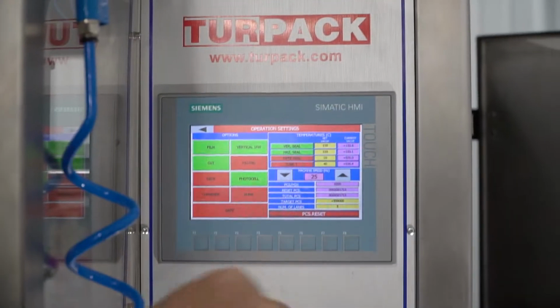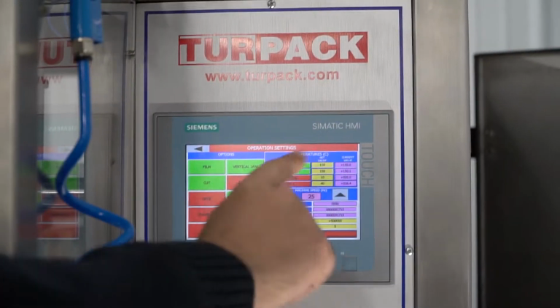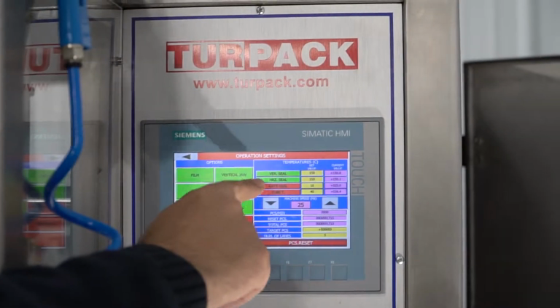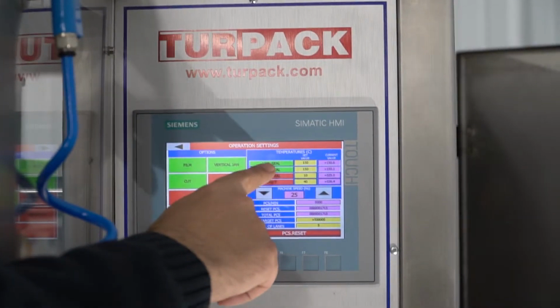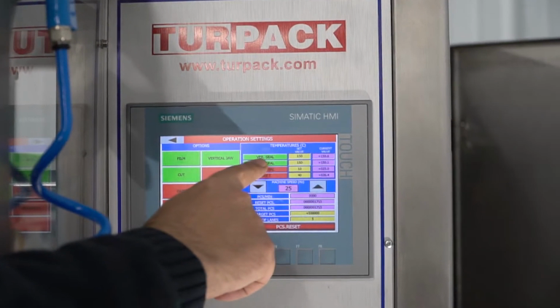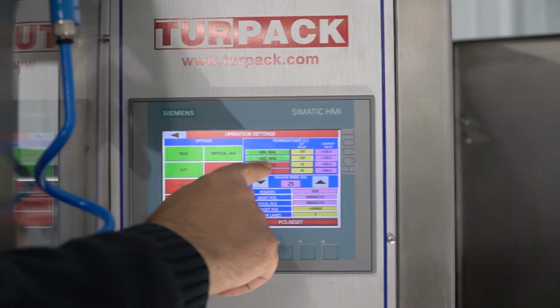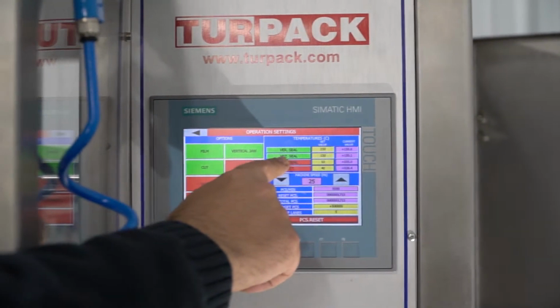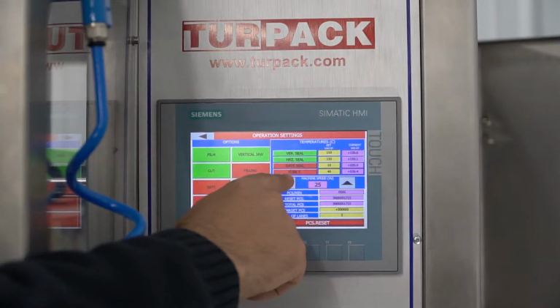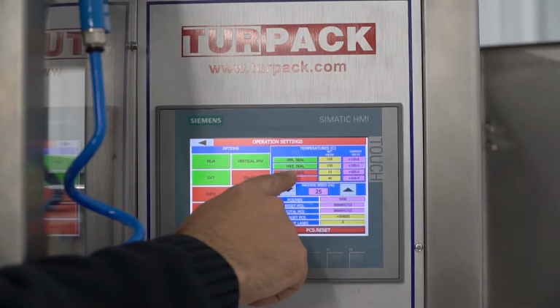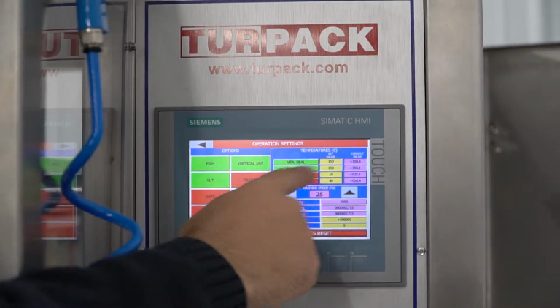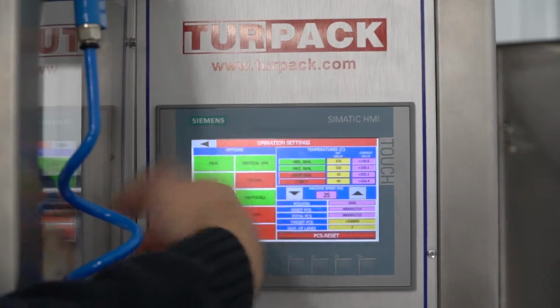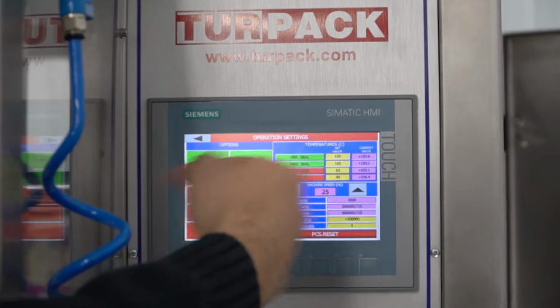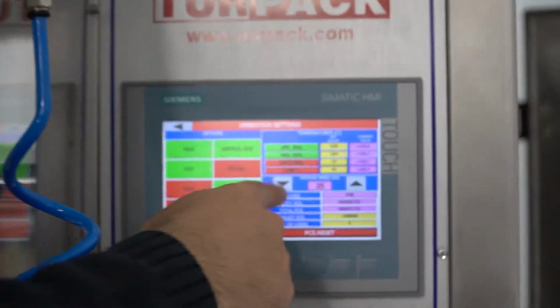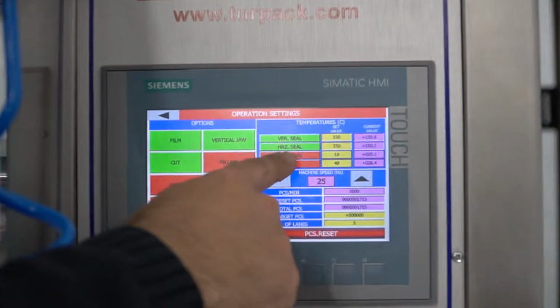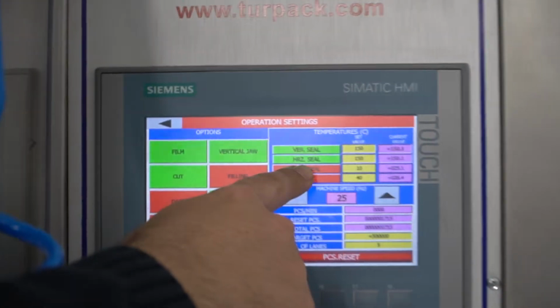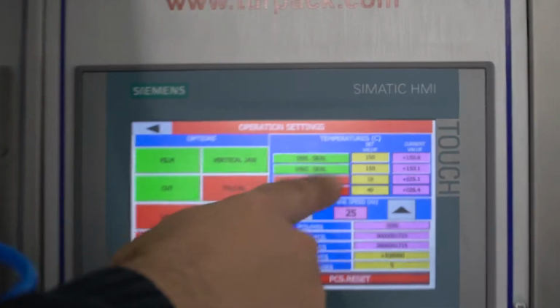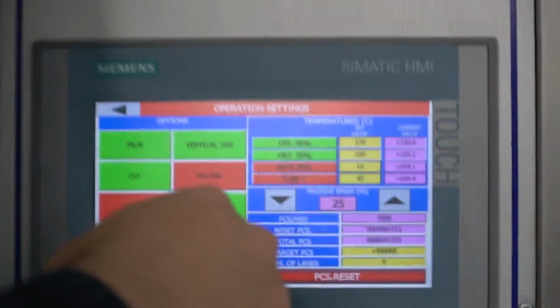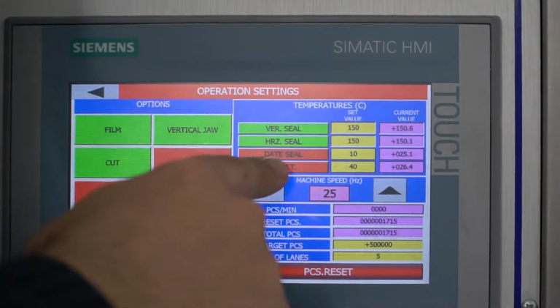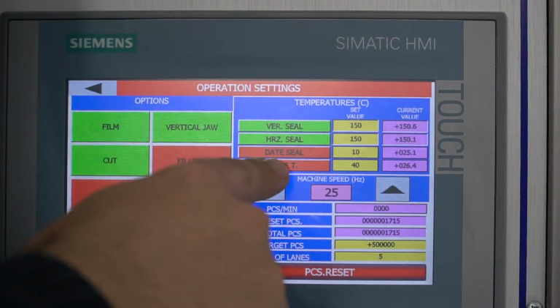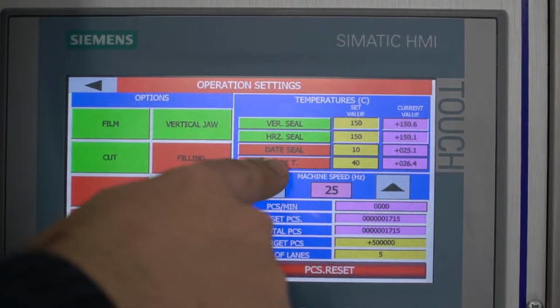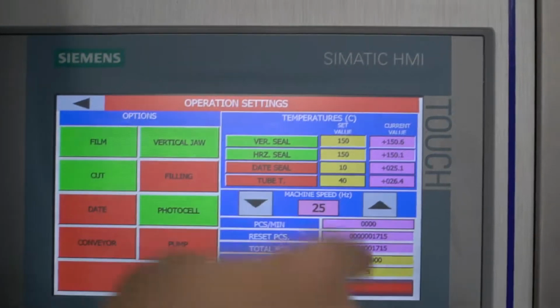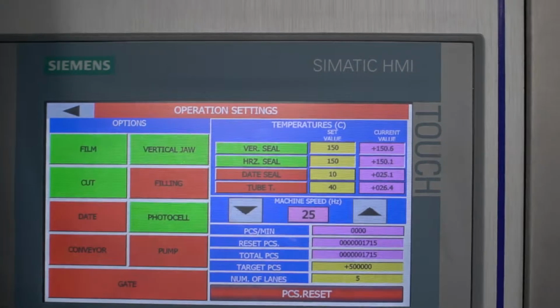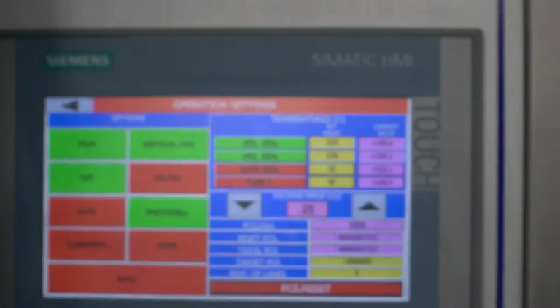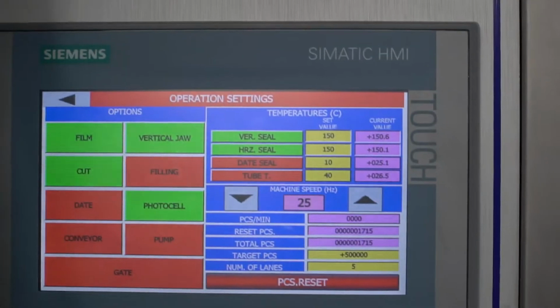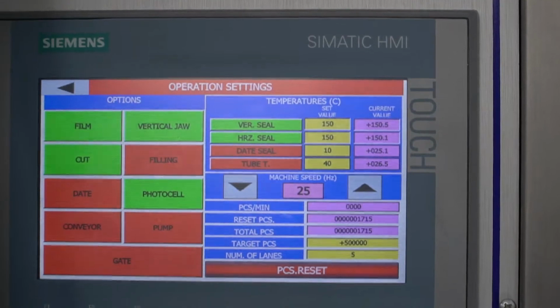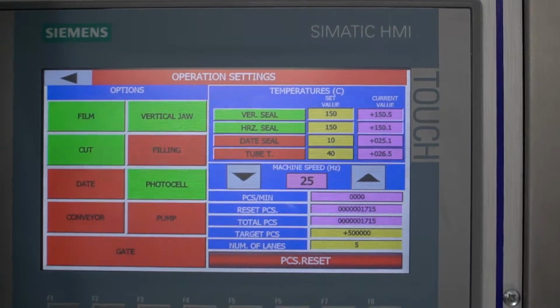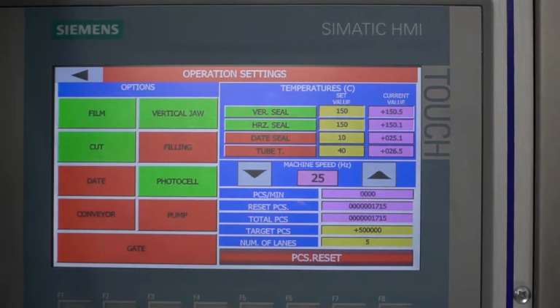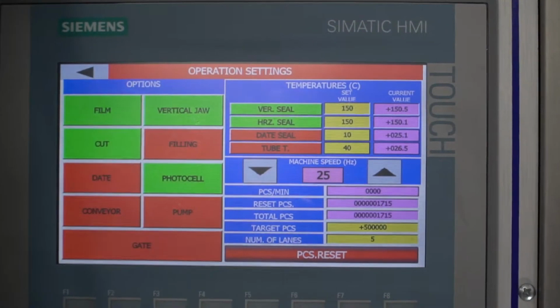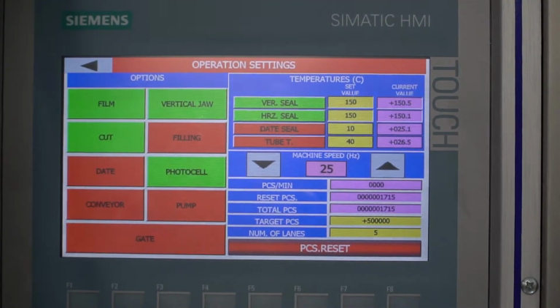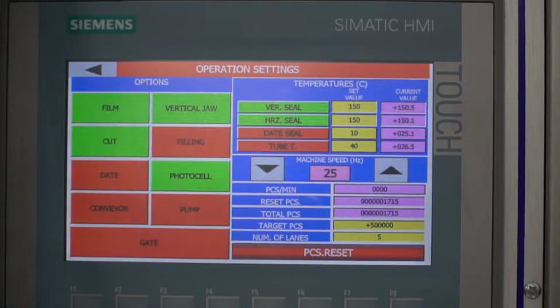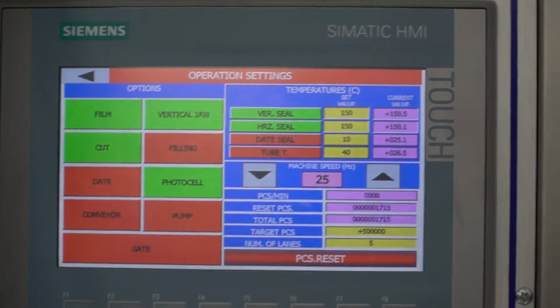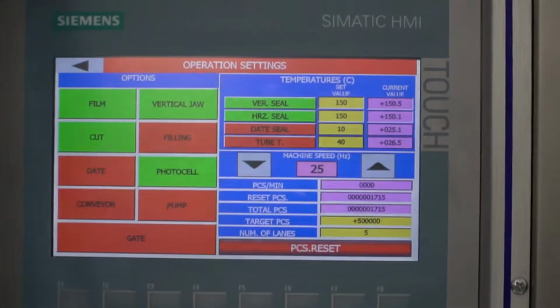Here you have your vertical sealing jaws, your horizontal, your date on the machine, the heat and your tubes to heat up the tubes, and the o-rings inside the cooling system.